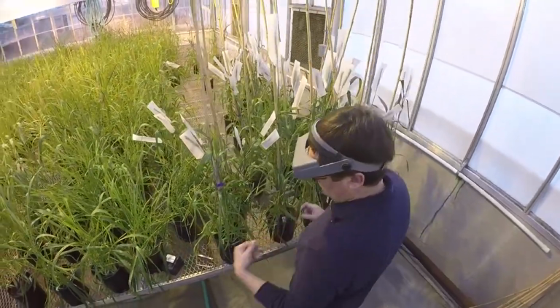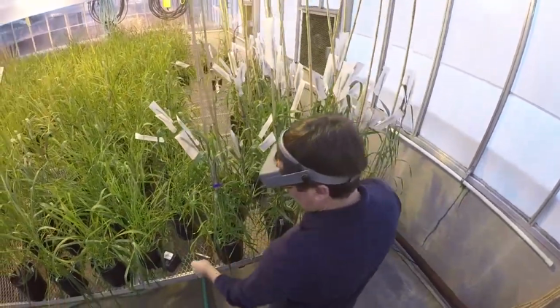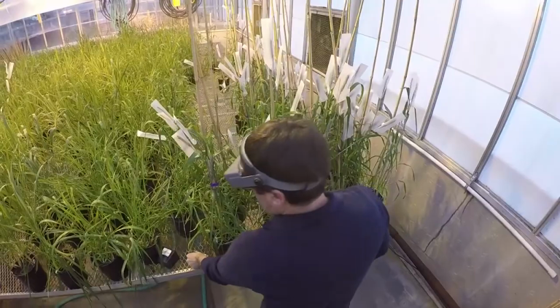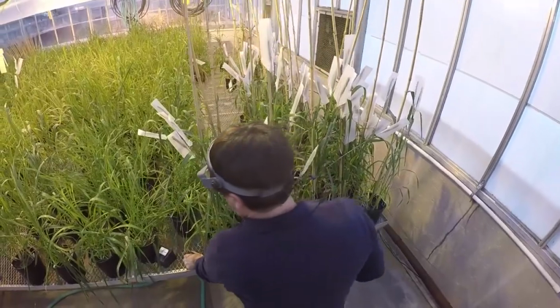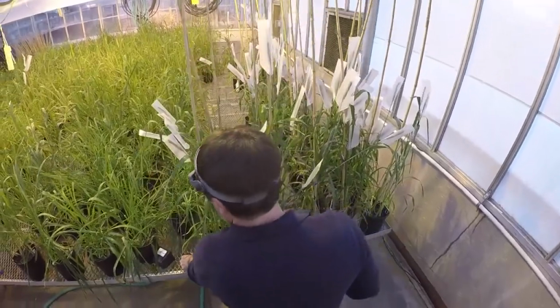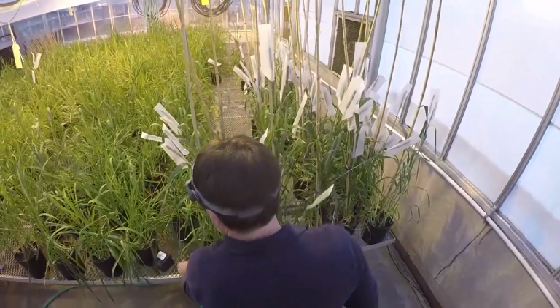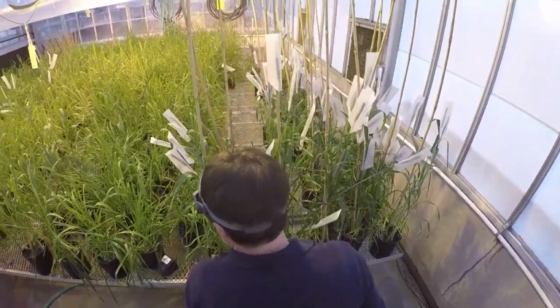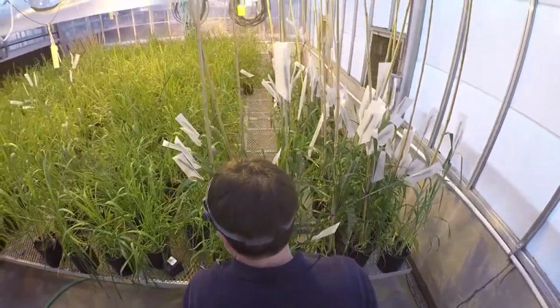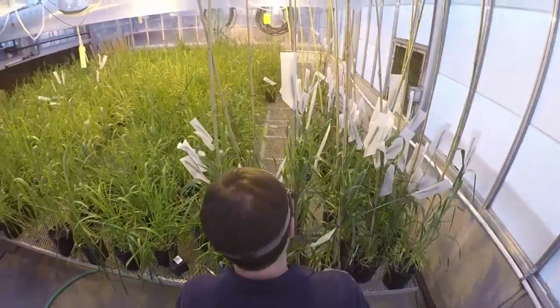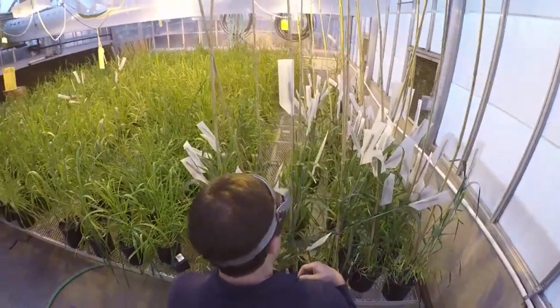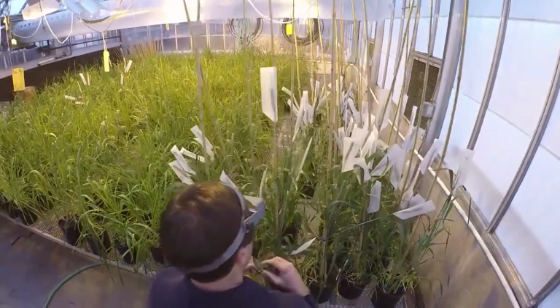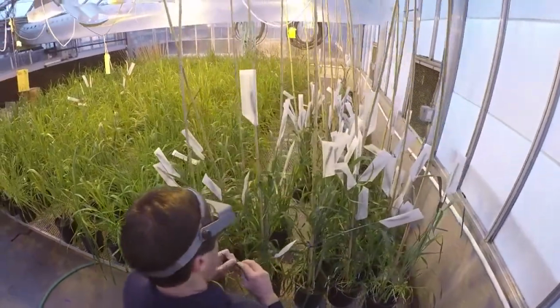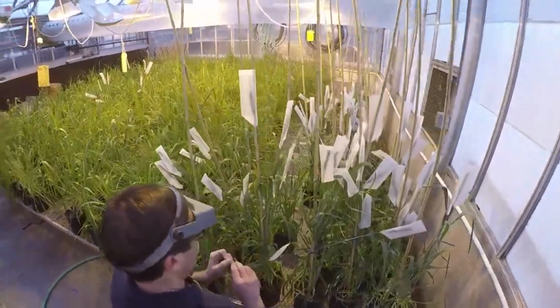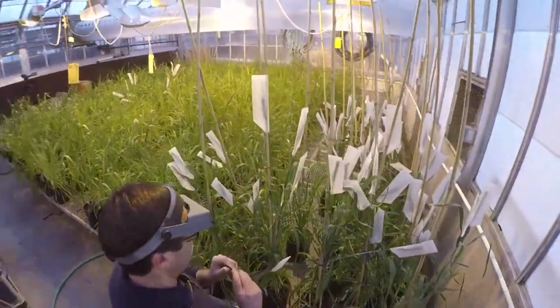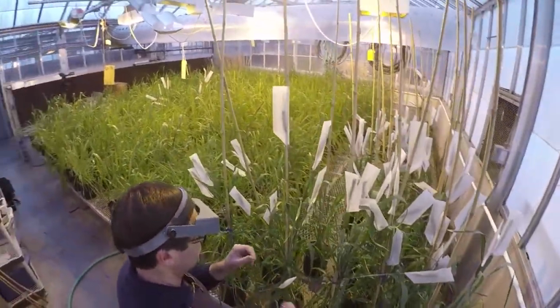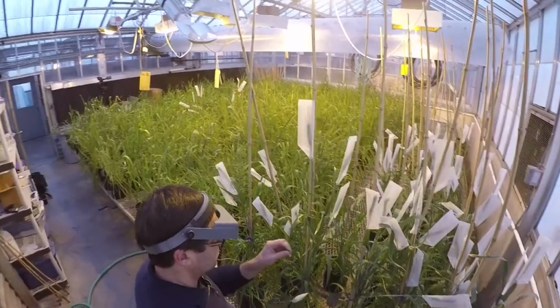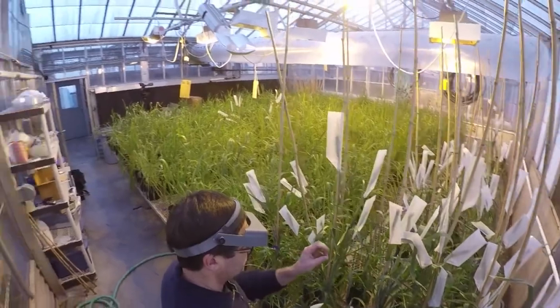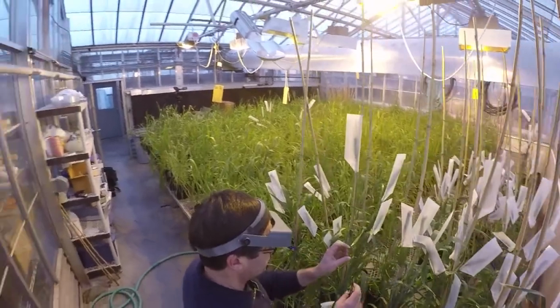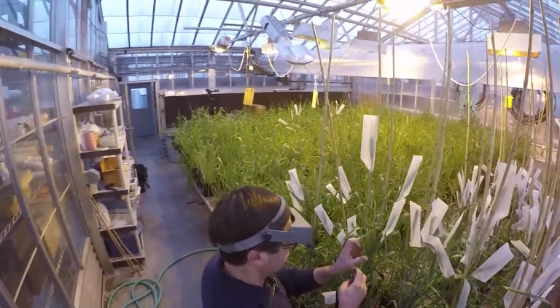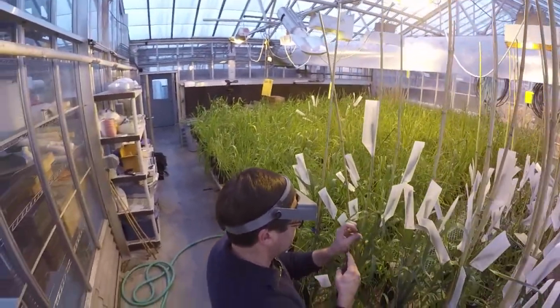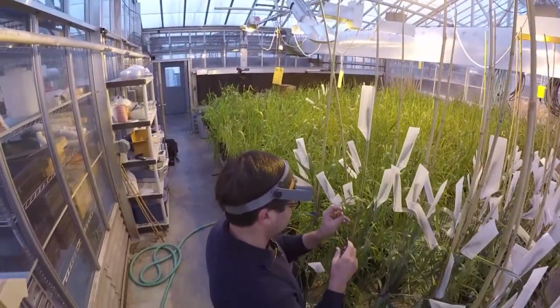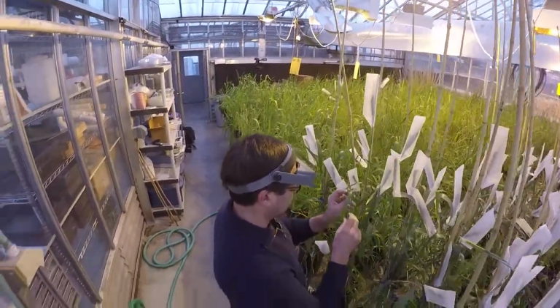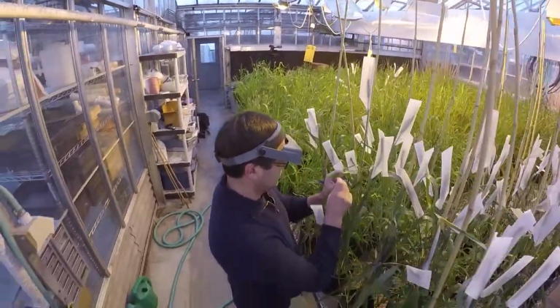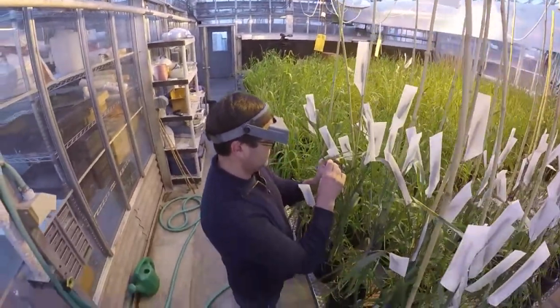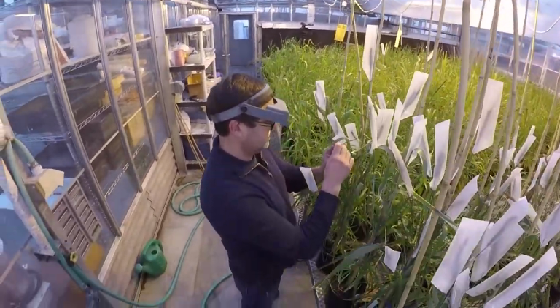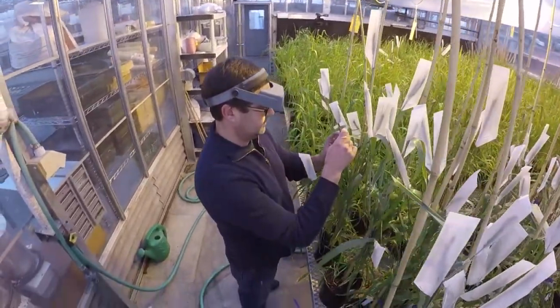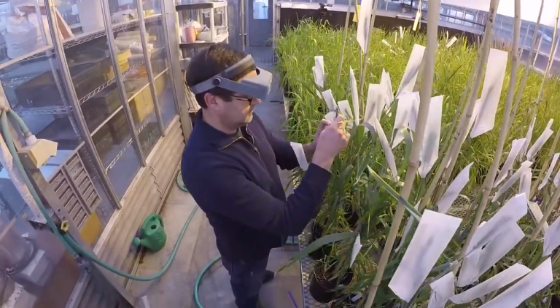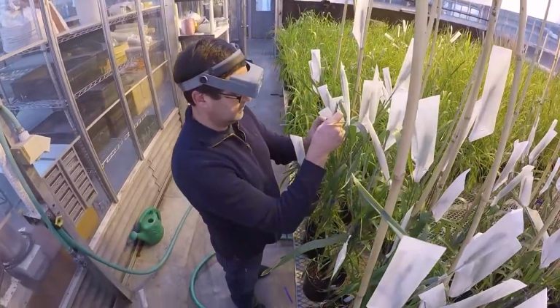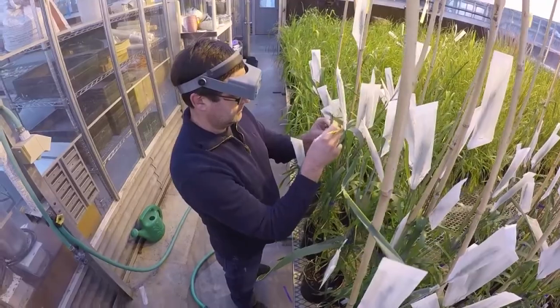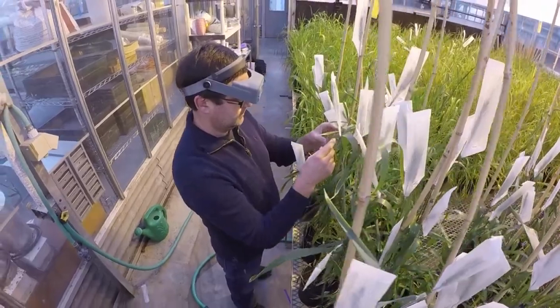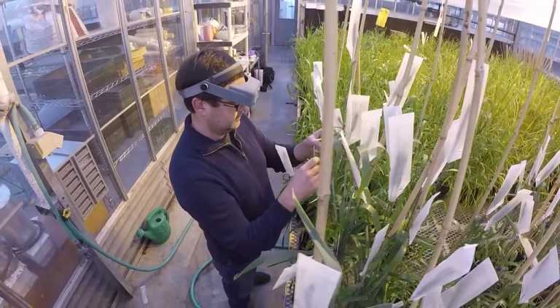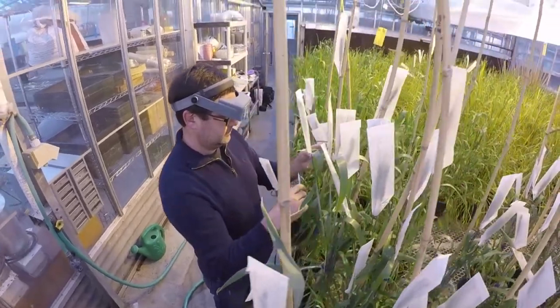There's a lot of different value there, and it really goes beyond just the commercial production side of it. We think there's a lot of potential value there also for consumers. The wild emmers will go up to in excess of 30% protein.